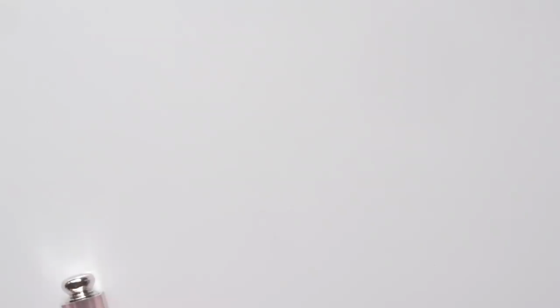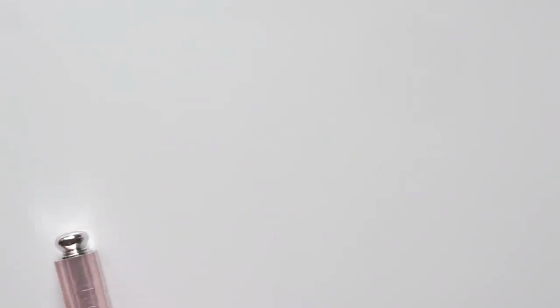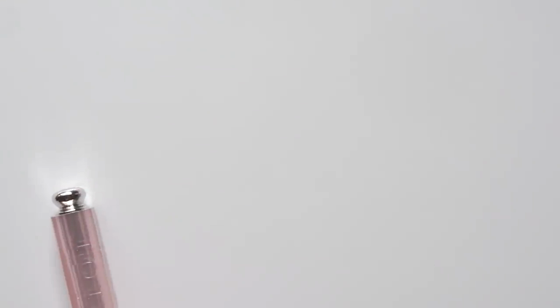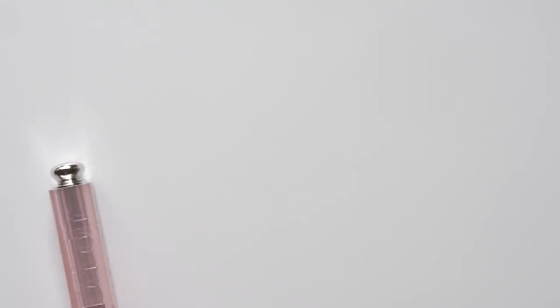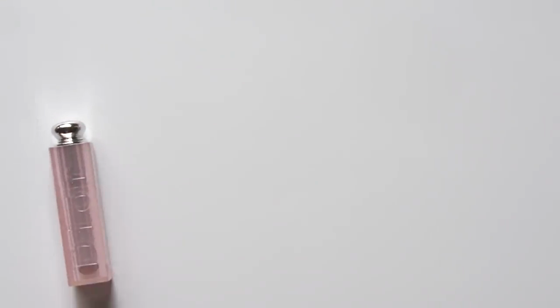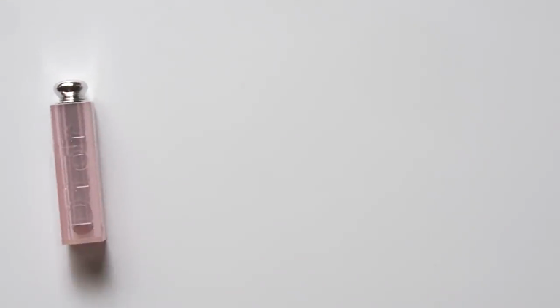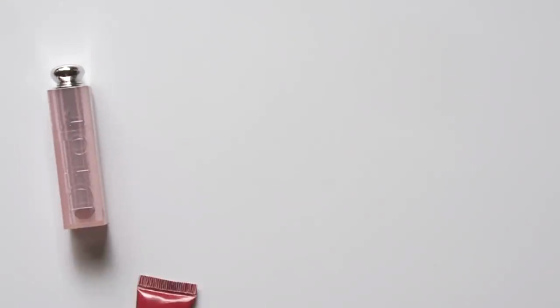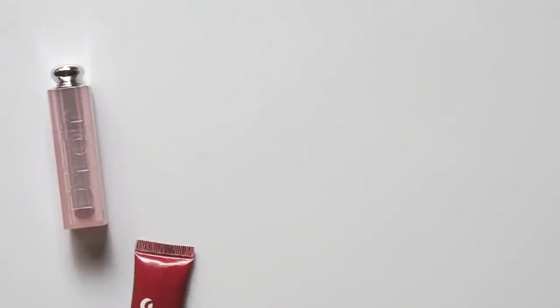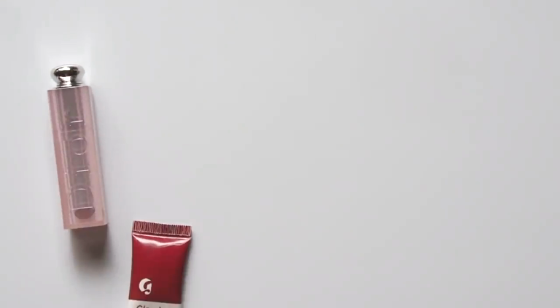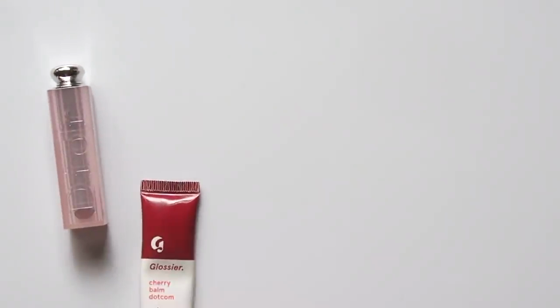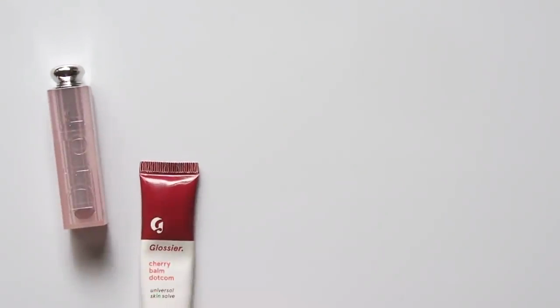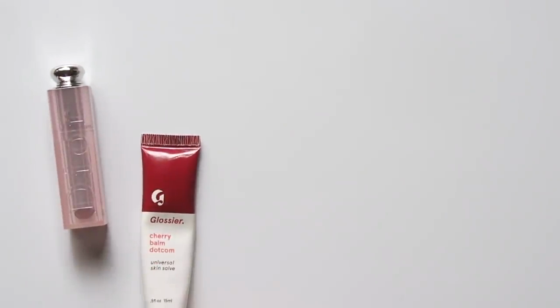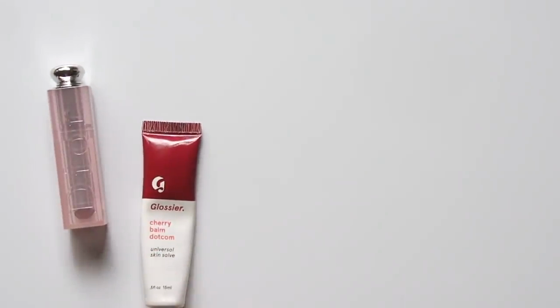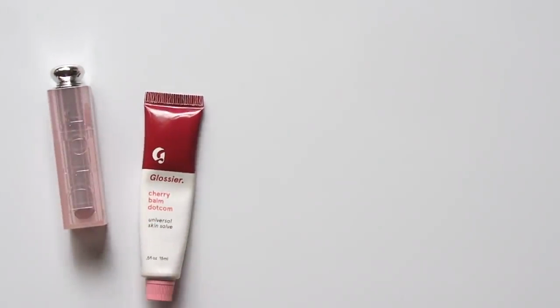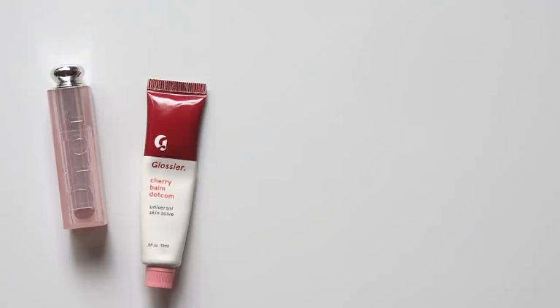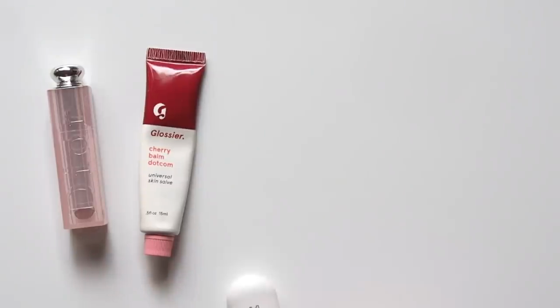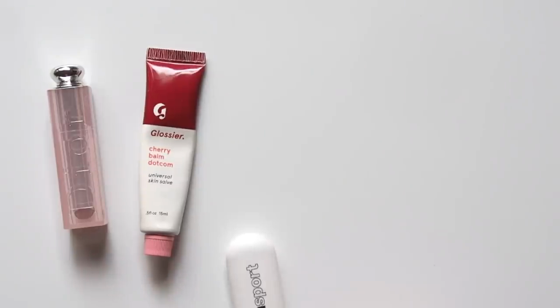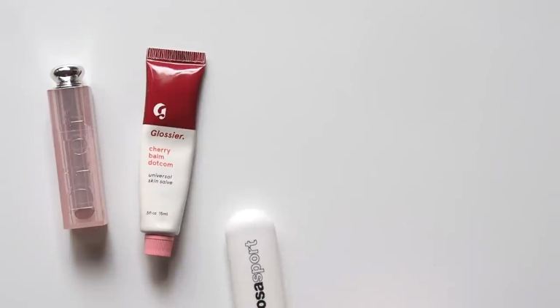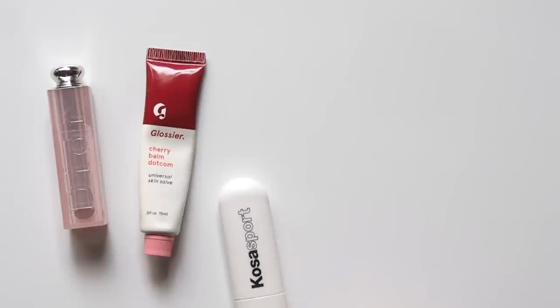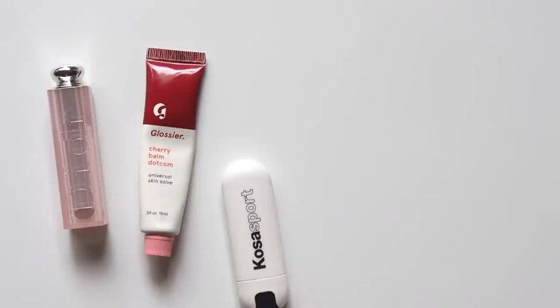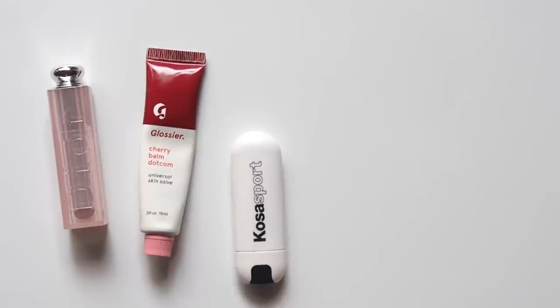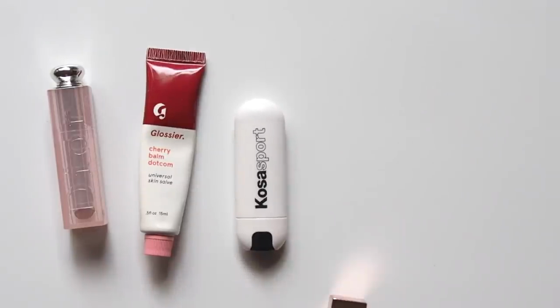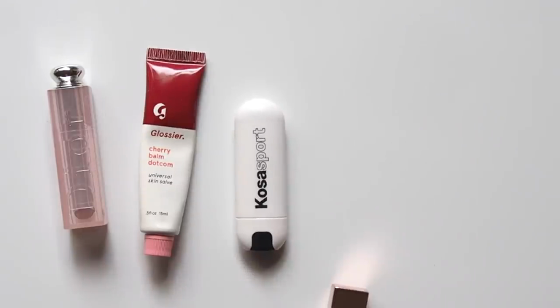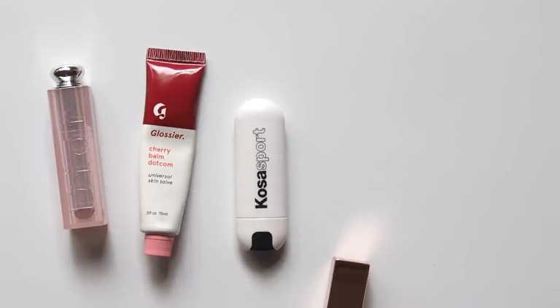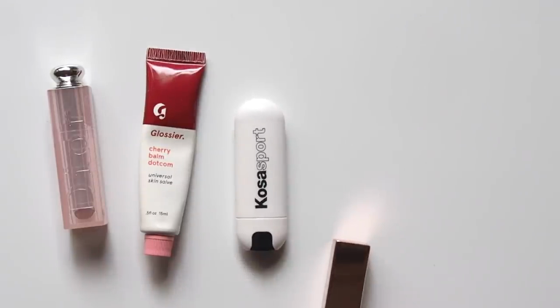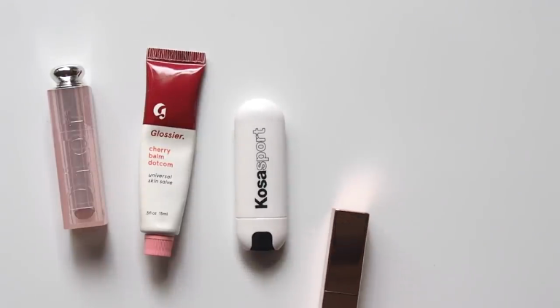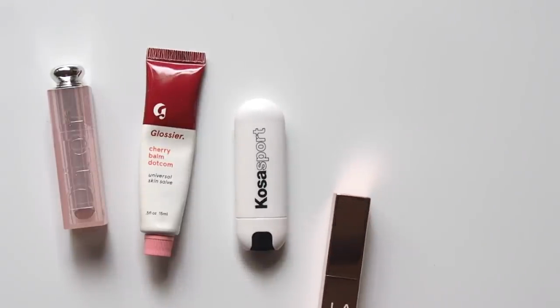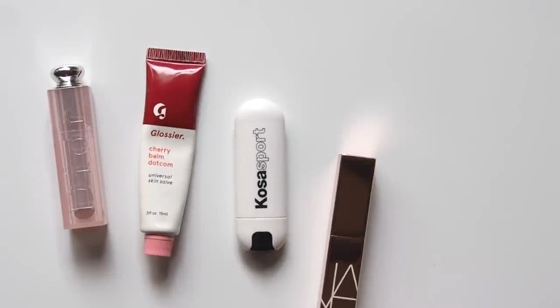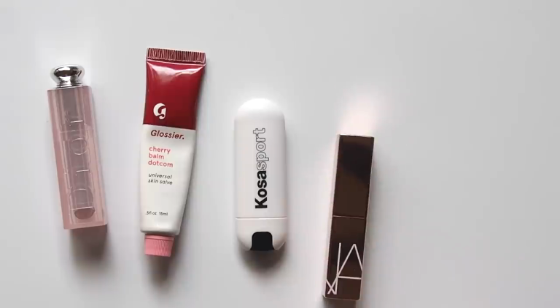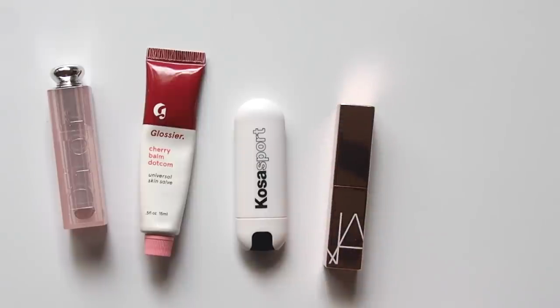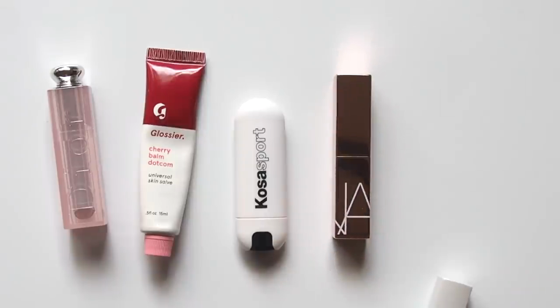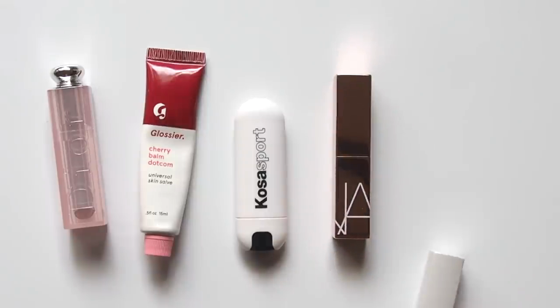Hello there! I thought I'd revisit that good old tinted lip balm topic to update you on new formulas I'm enjoying, plus some old favourites of course. If you fancy a trip down lip balm memory lane, you can find my previous videos in a new blog post.